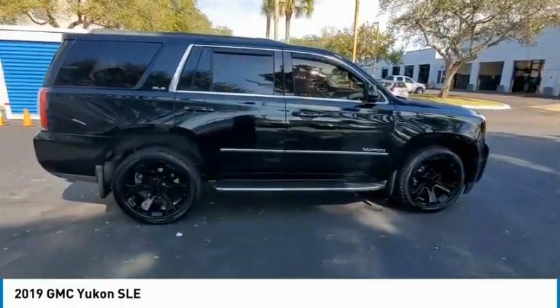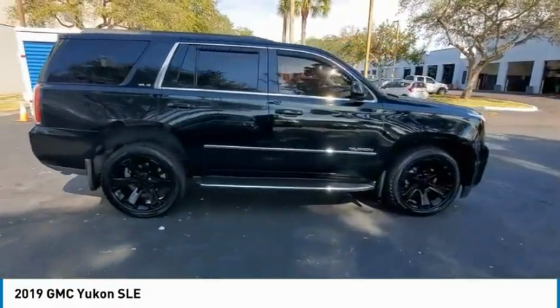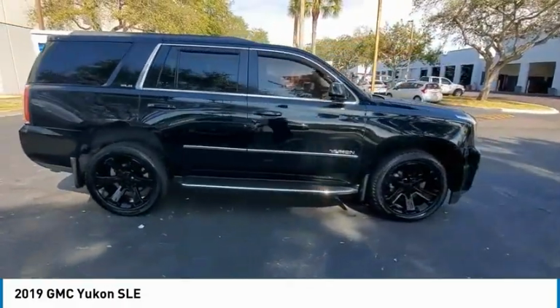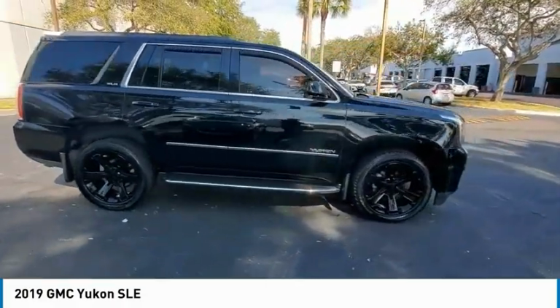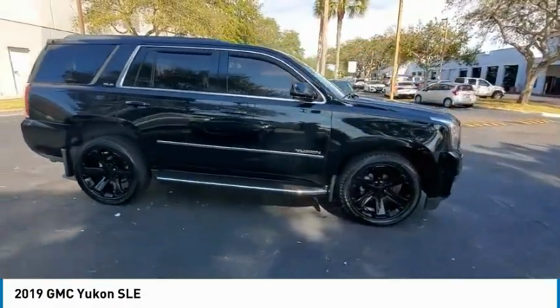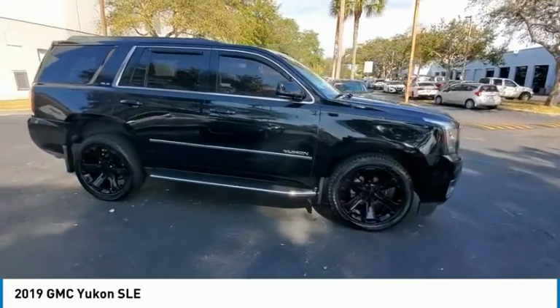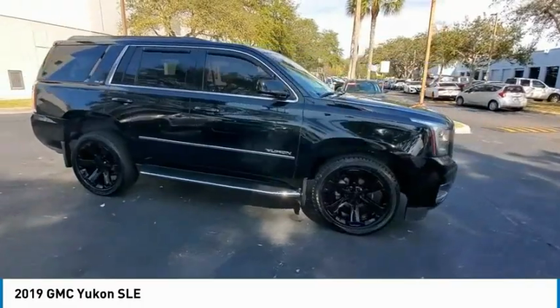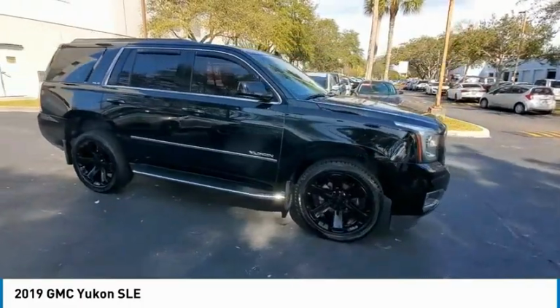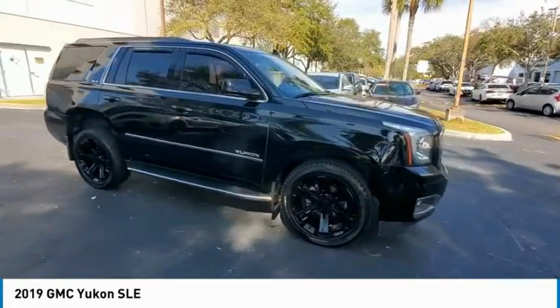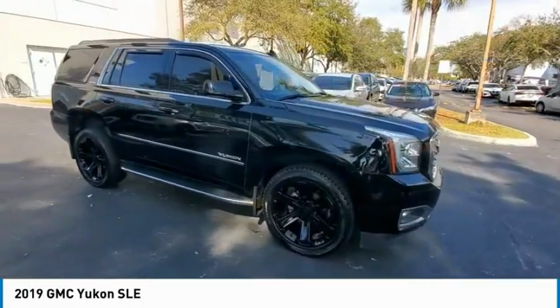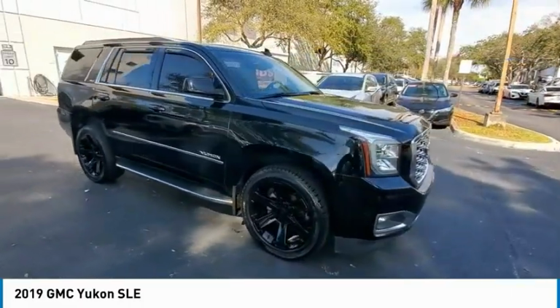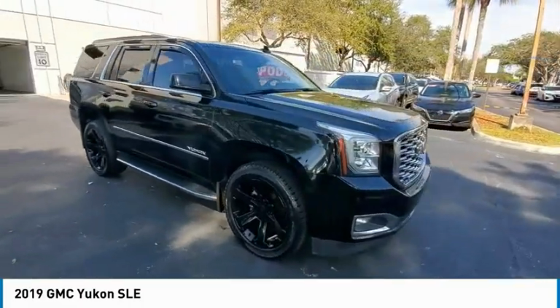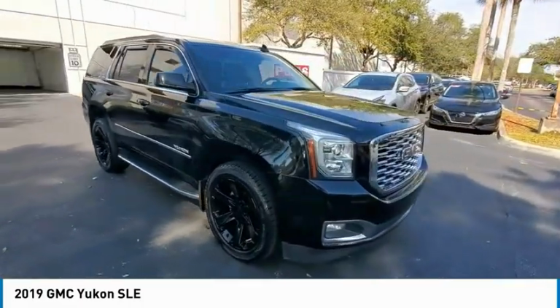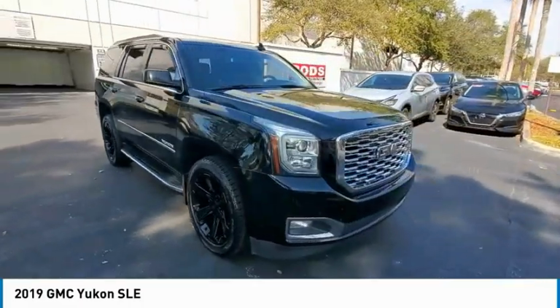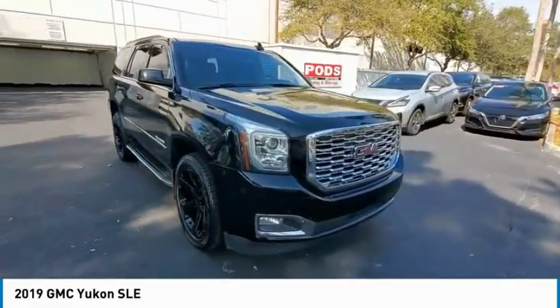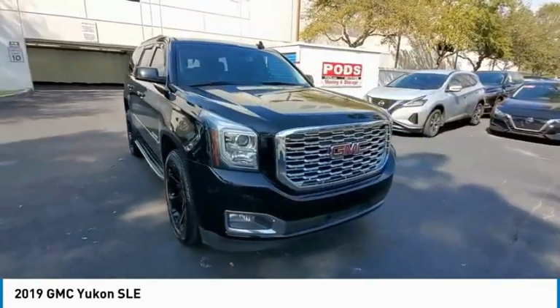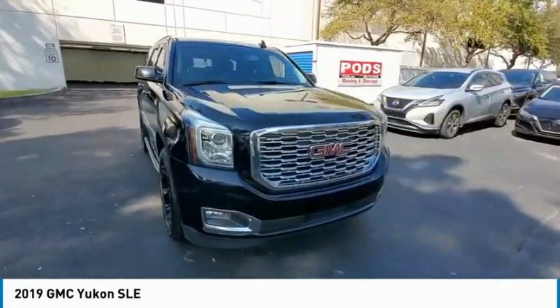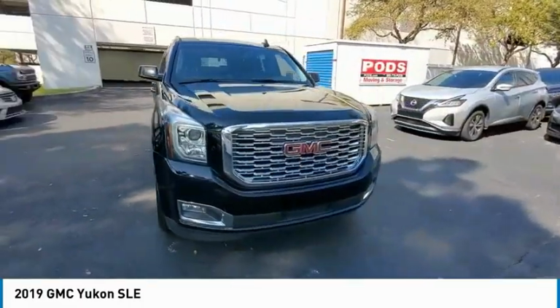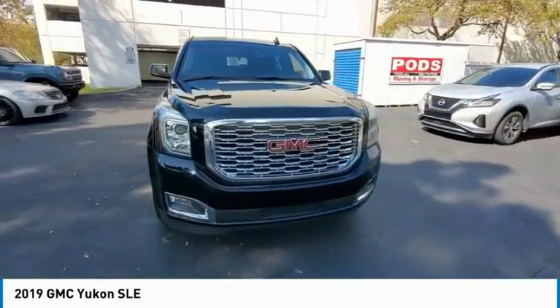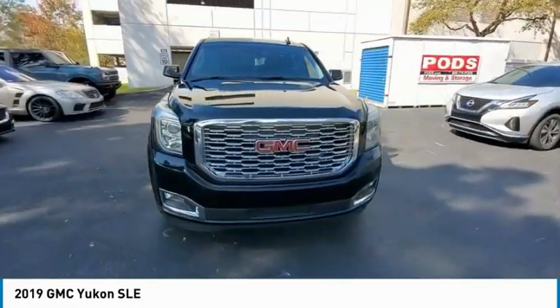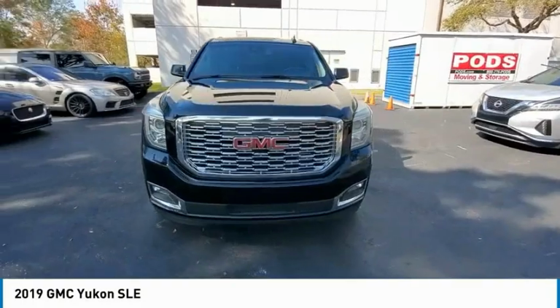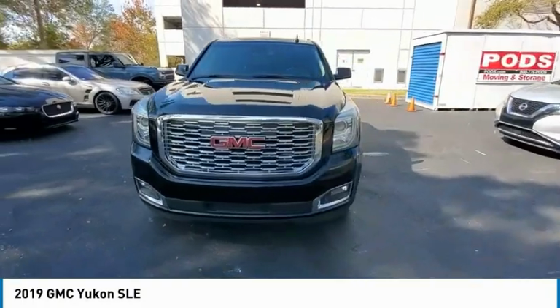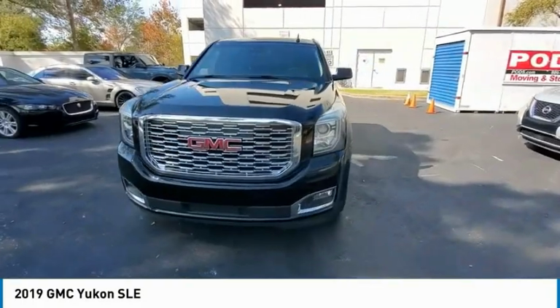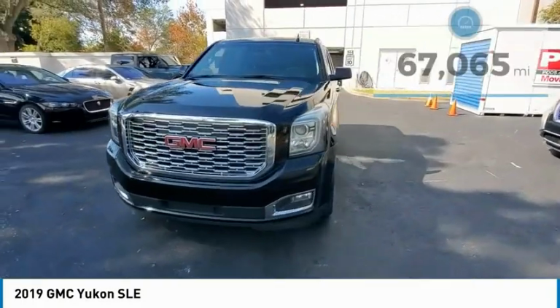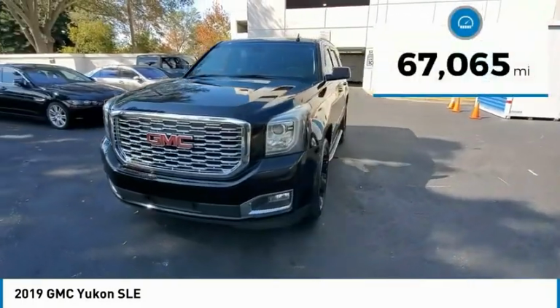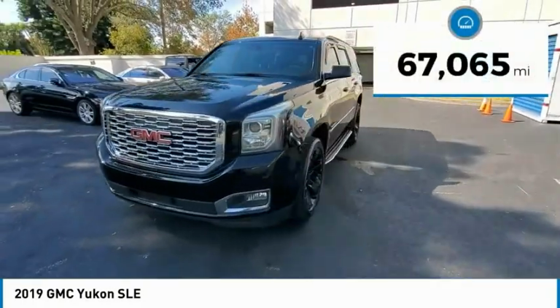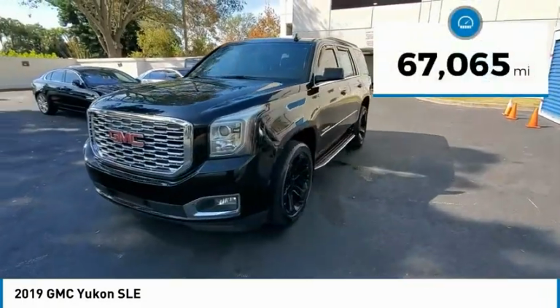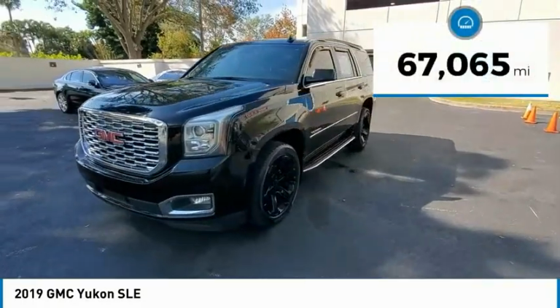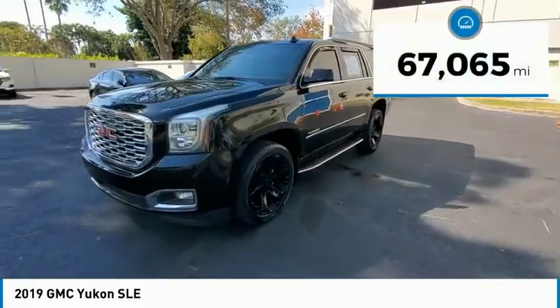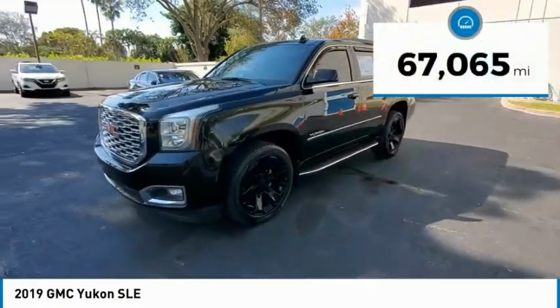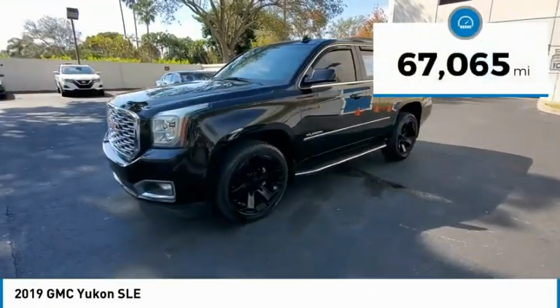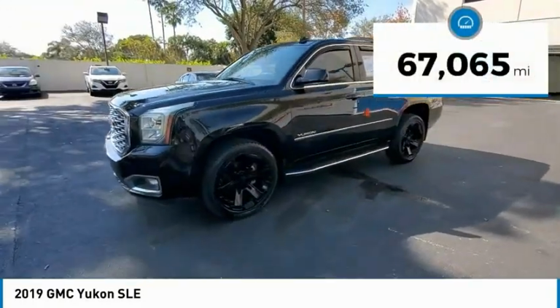Boasting a Vortec 5.3 liter V8 with active fuel management and flex fuel, Yukon is agile and capable. This vehicle has less than 70,000 miles.